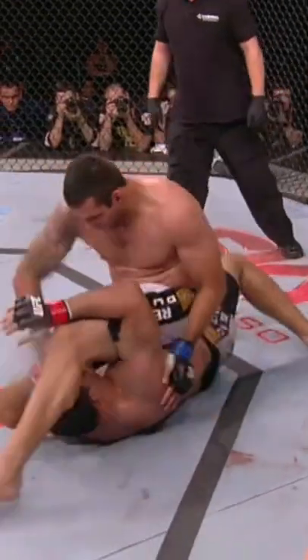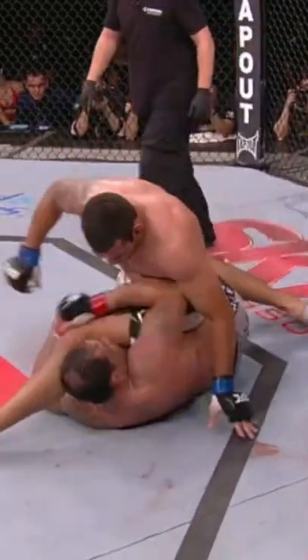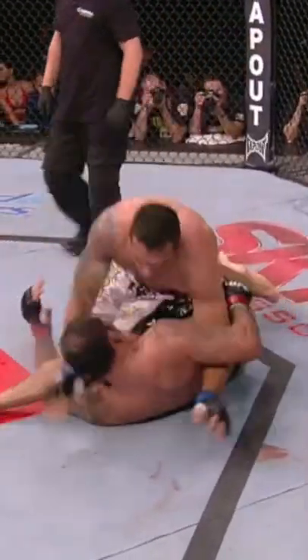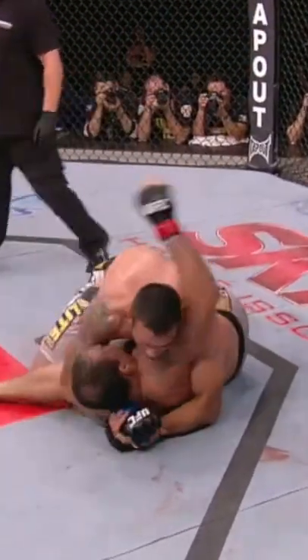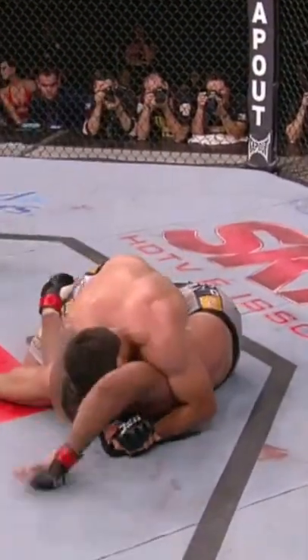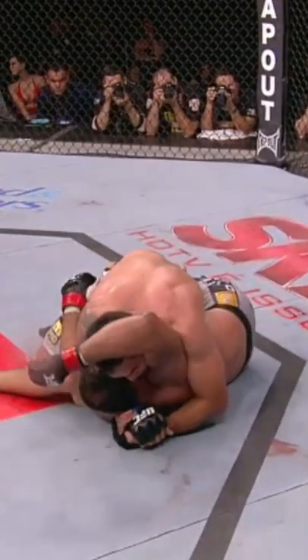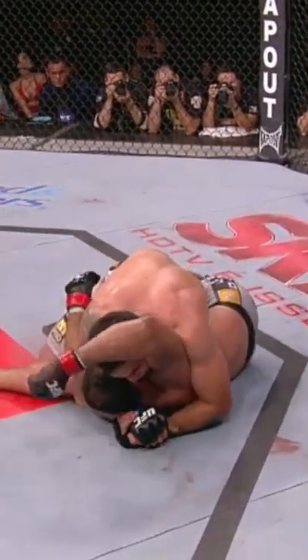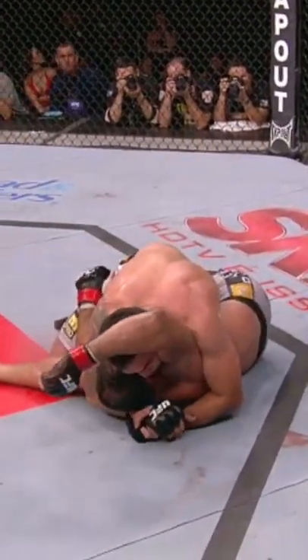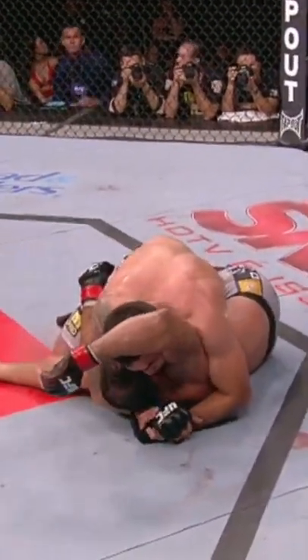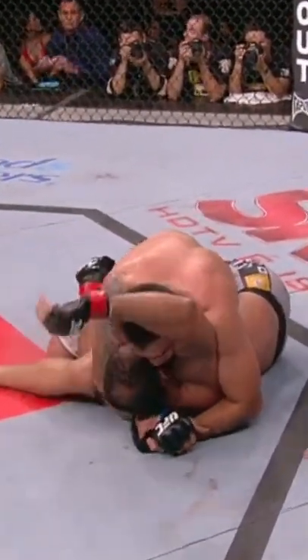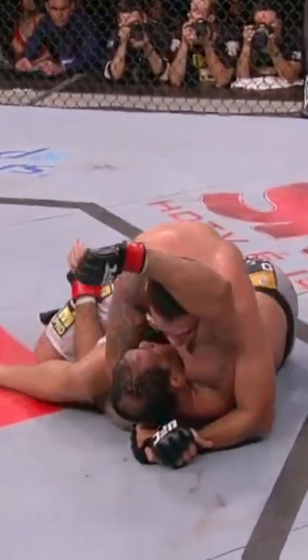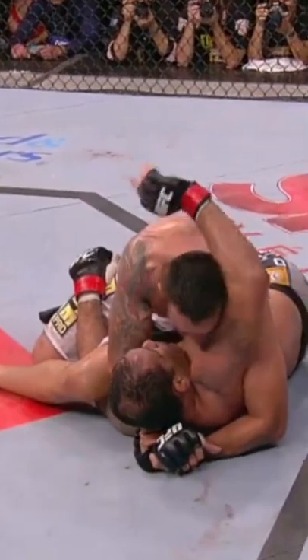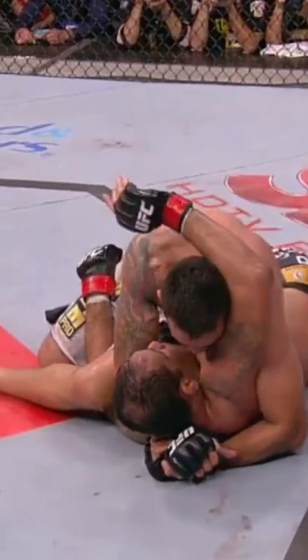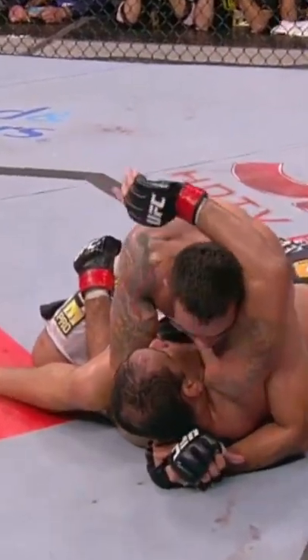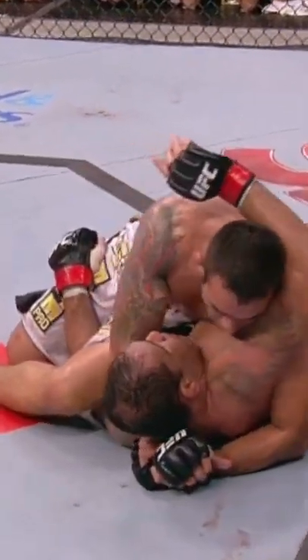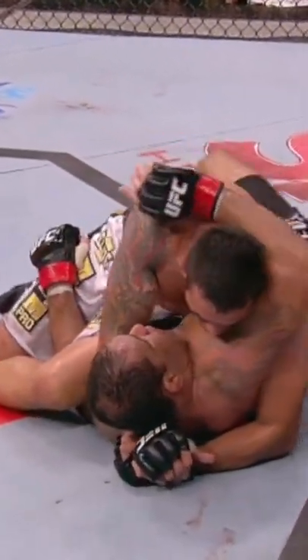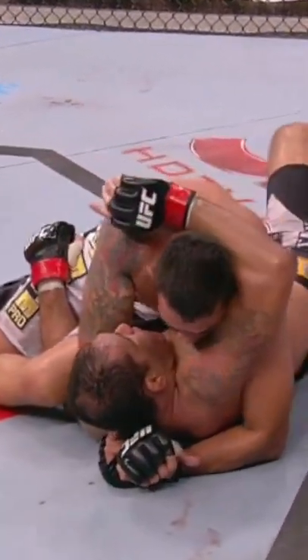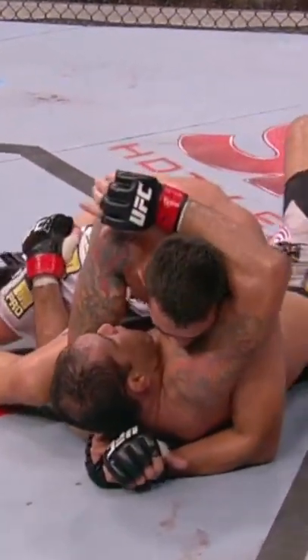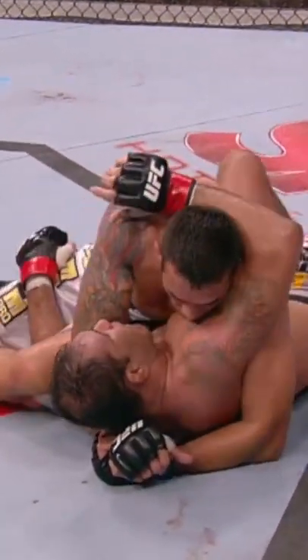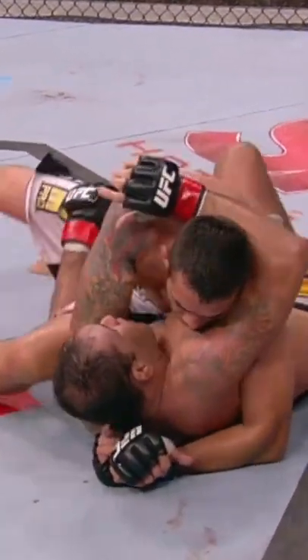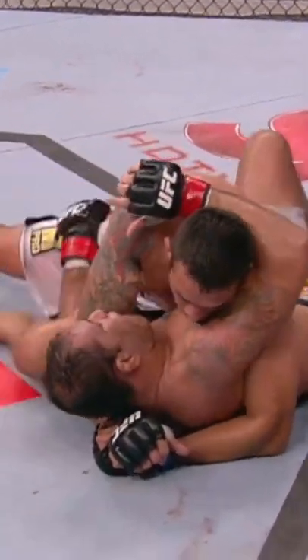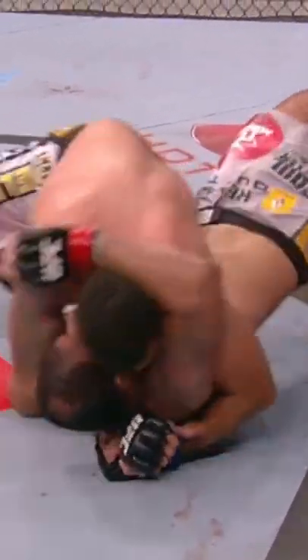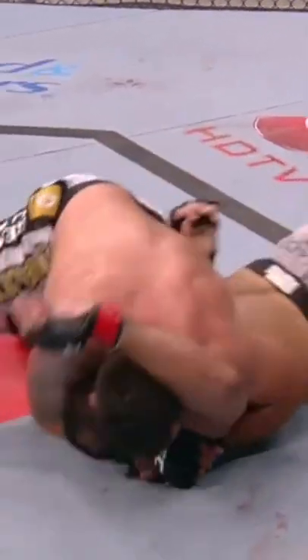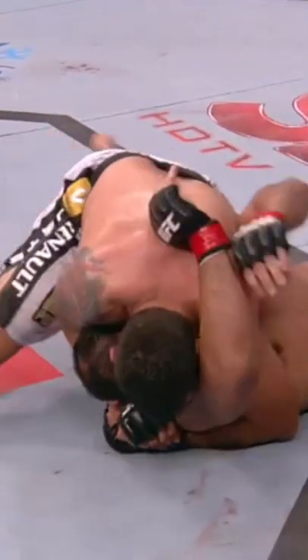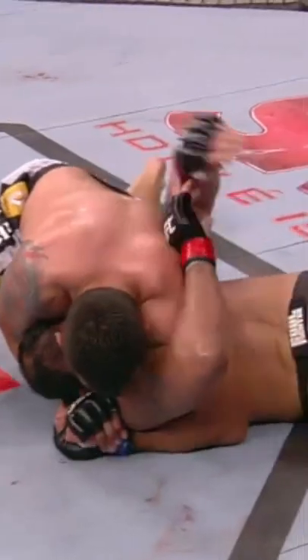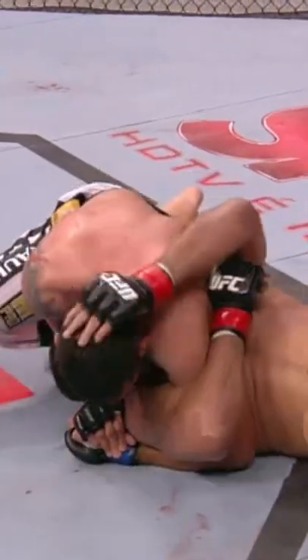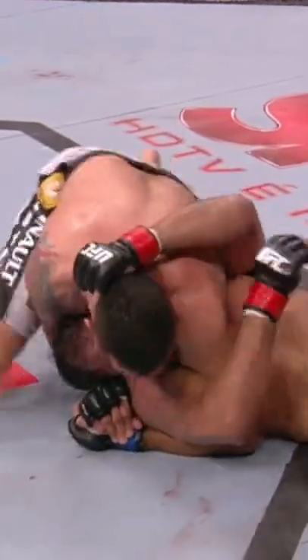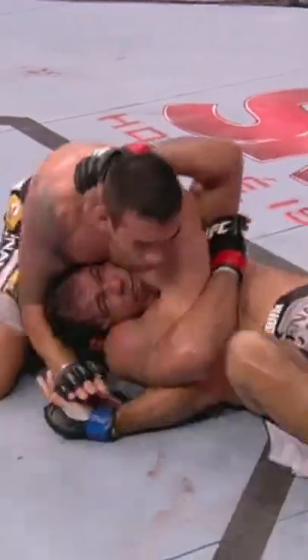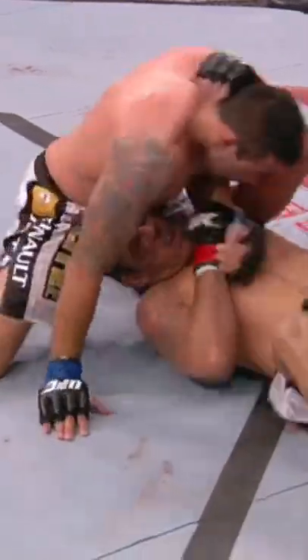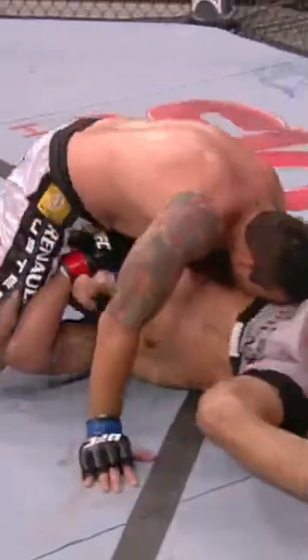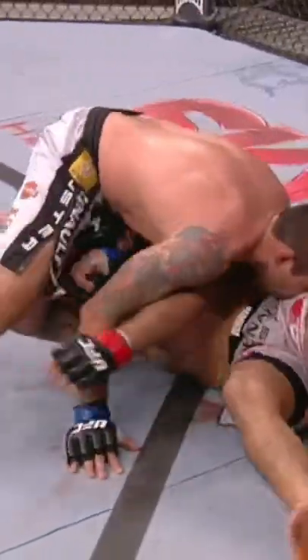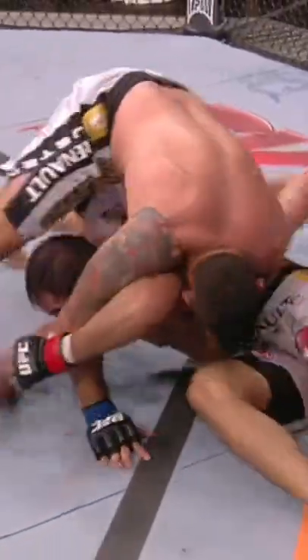Back to half guard. Verdum may turn this into a pass here — and he does. Couldn't see it from the angle there, but his leg is on the outside. He's in inside control.